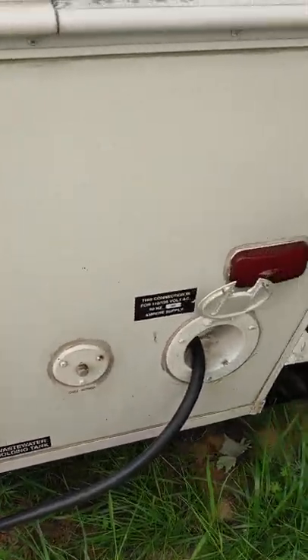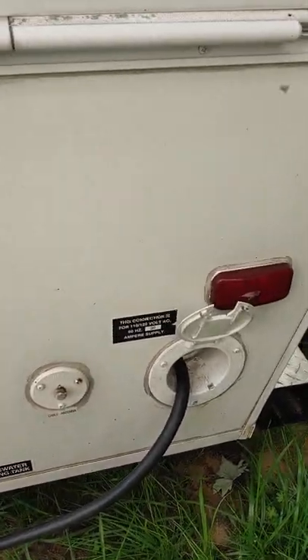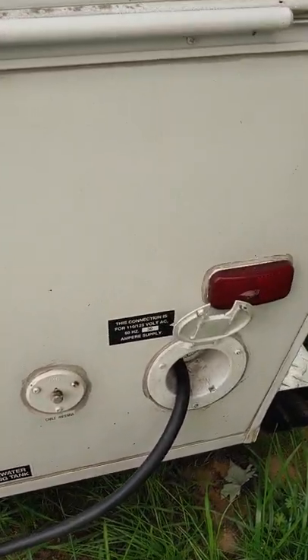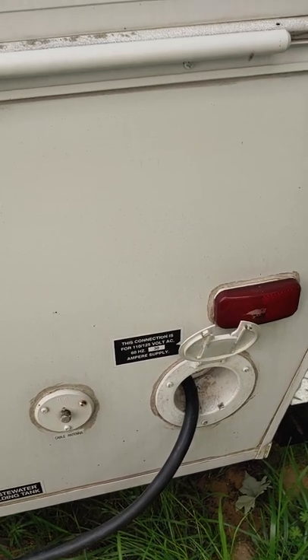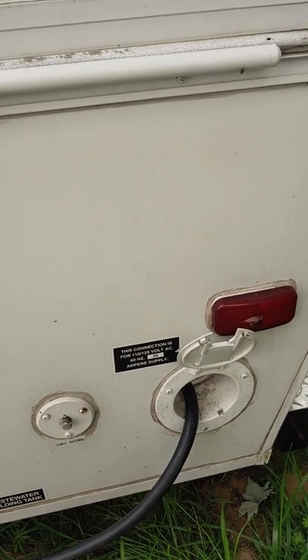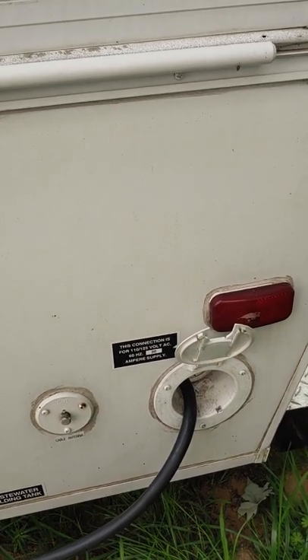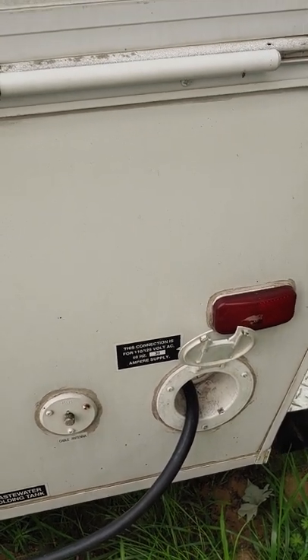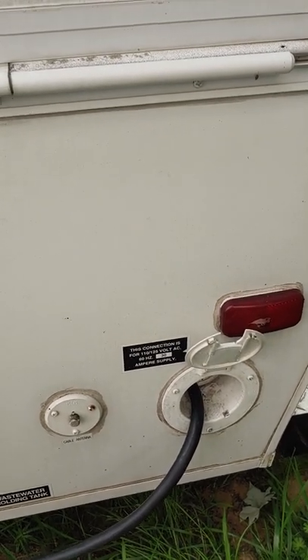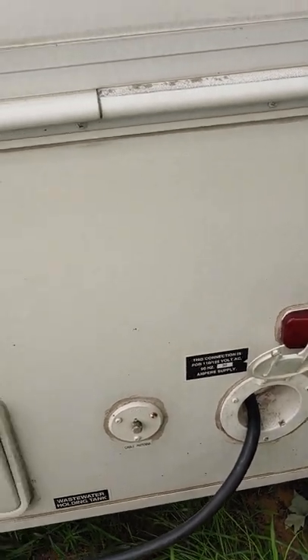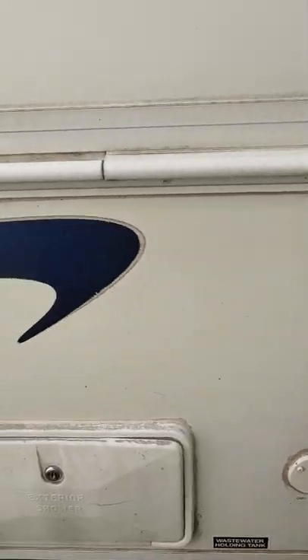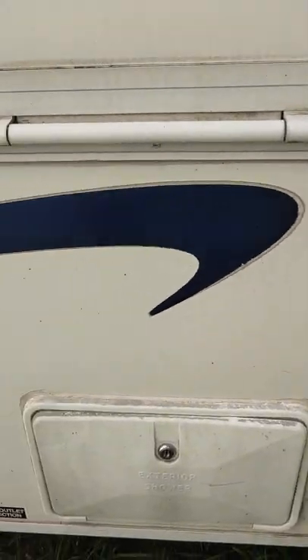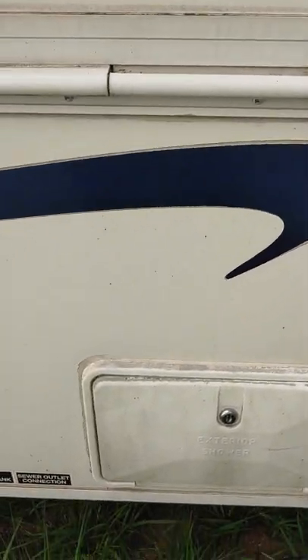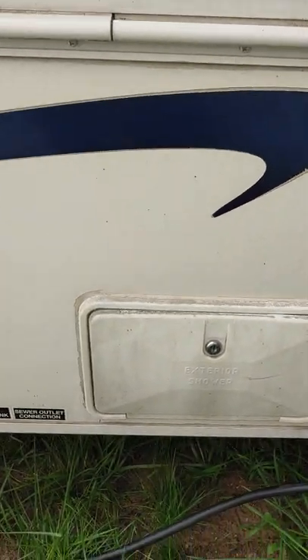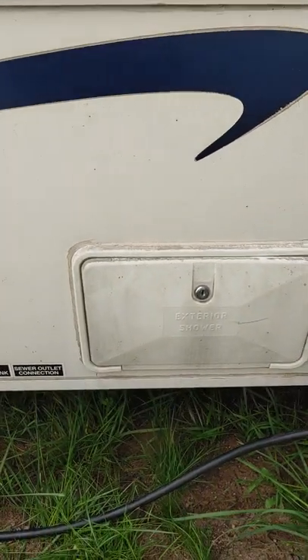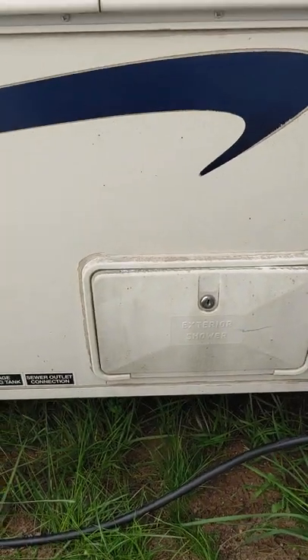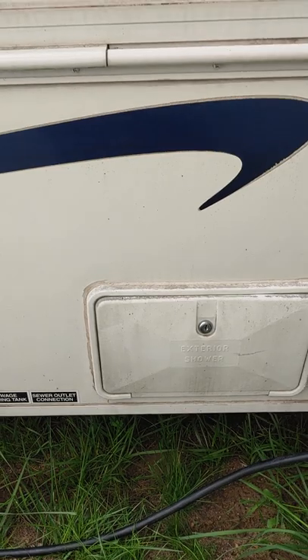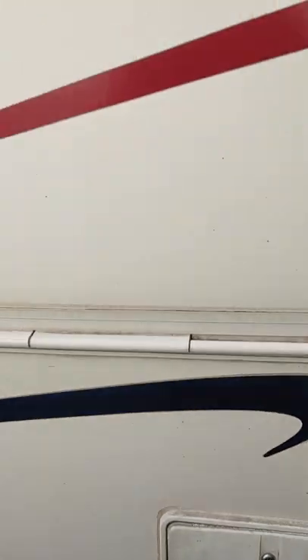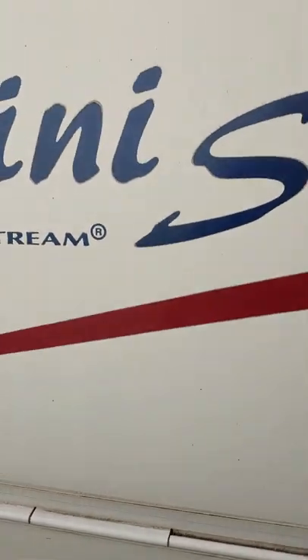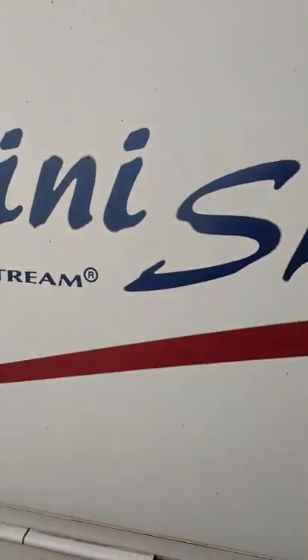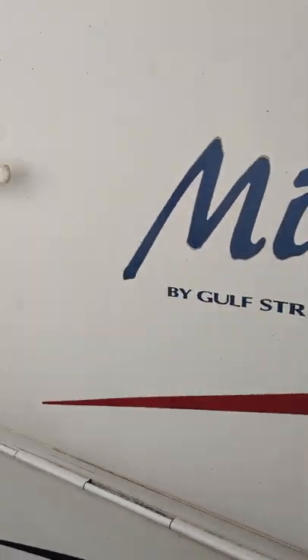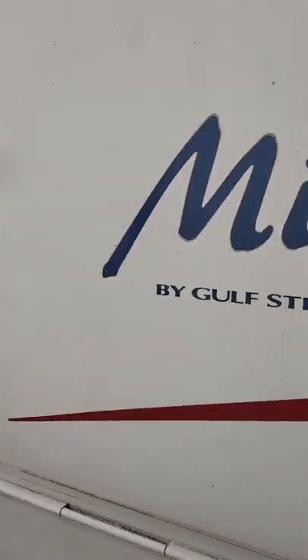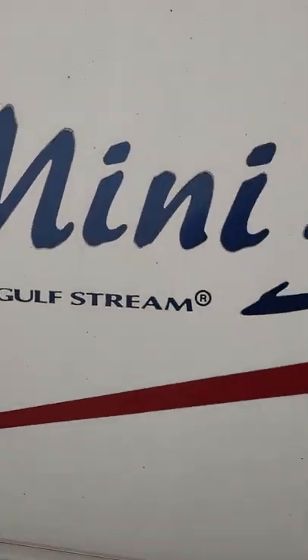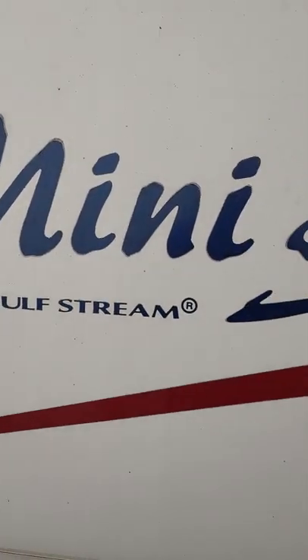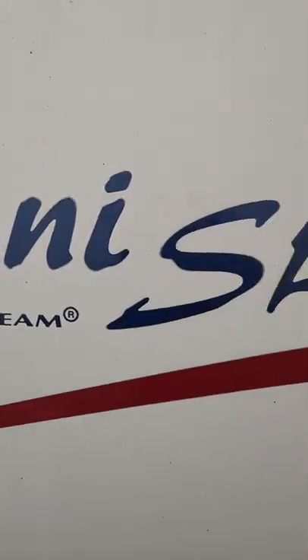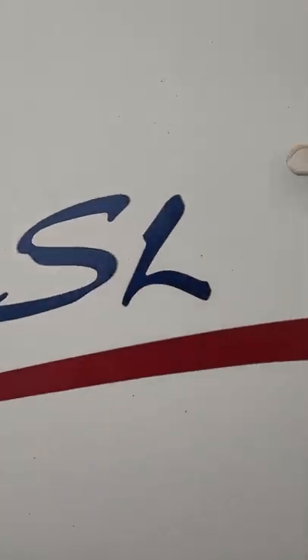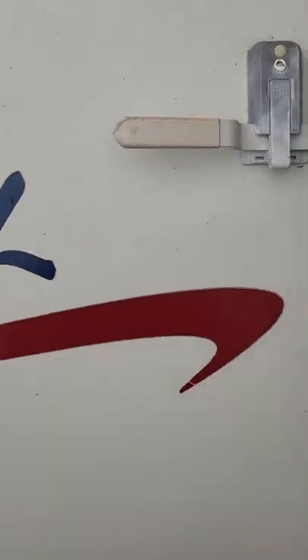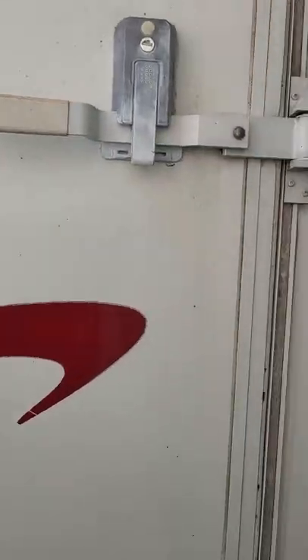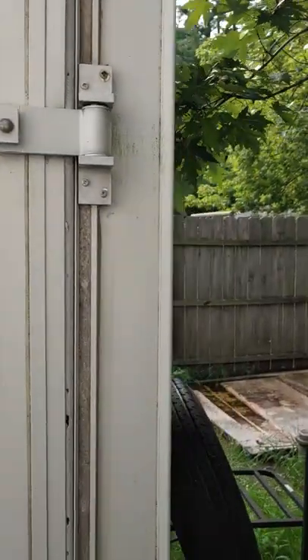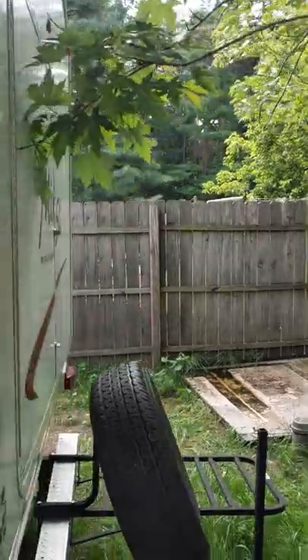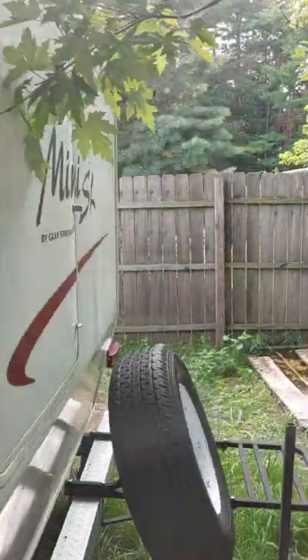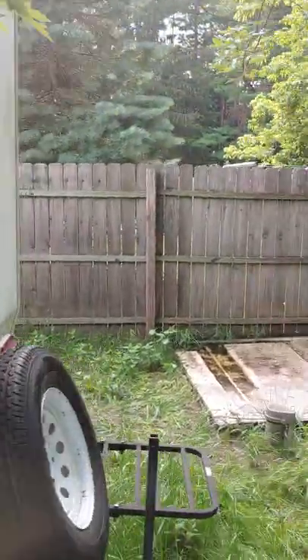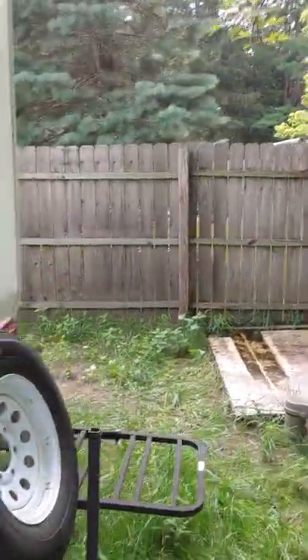Got the 30-amp plug-in, exterior shower — built right in. It's the old Mini SL version by Golfstream. Year 2007.